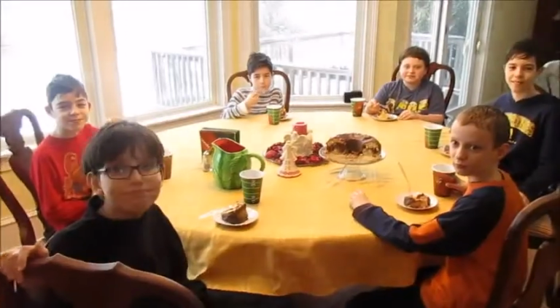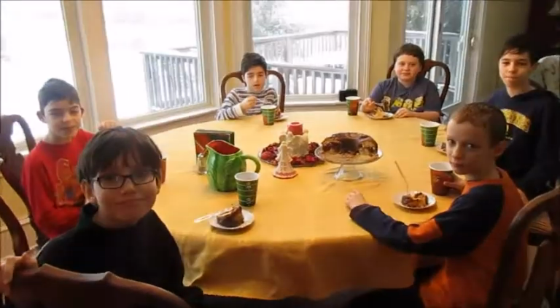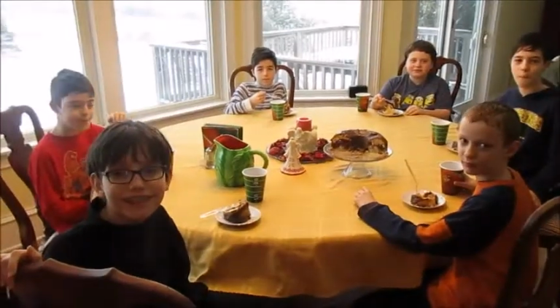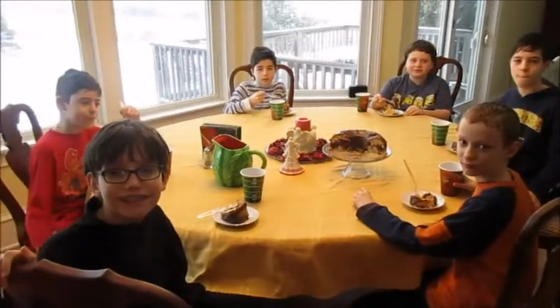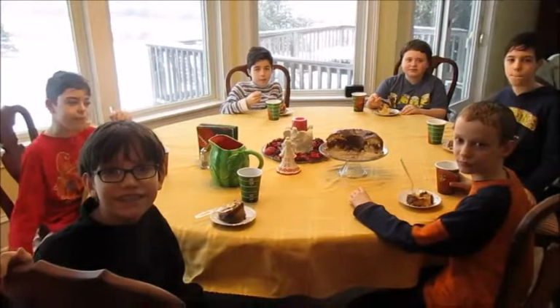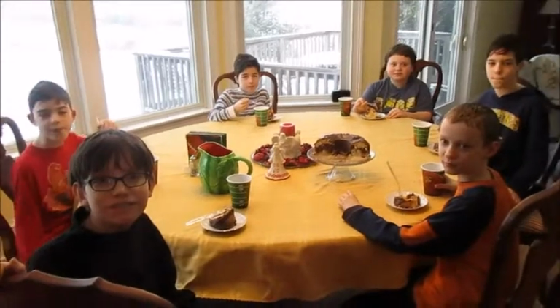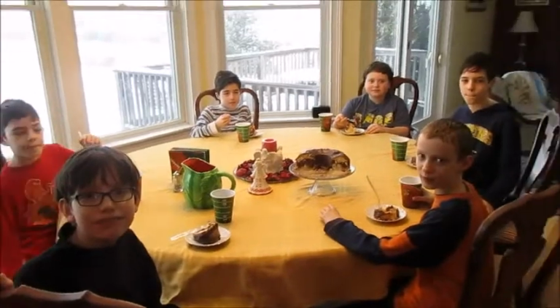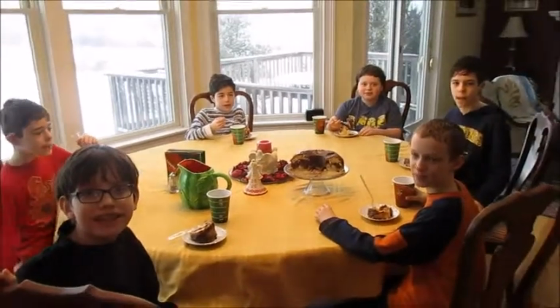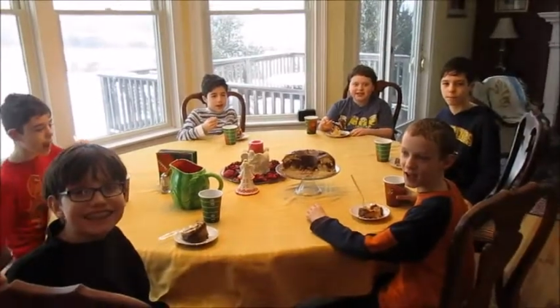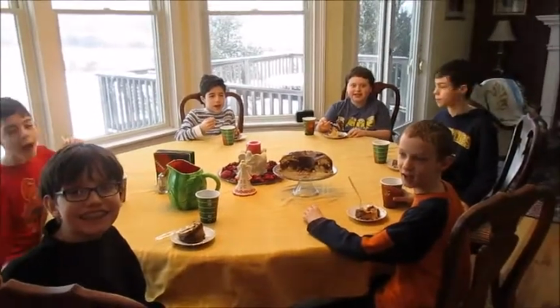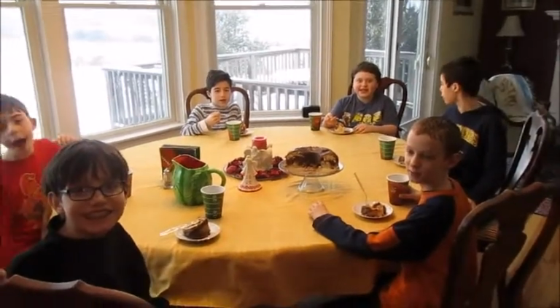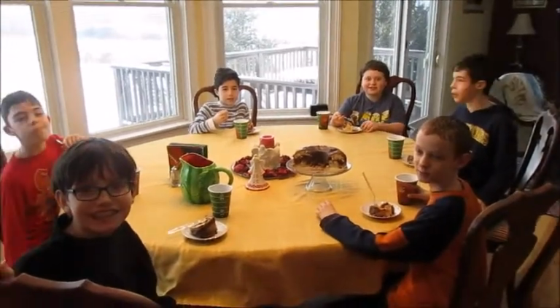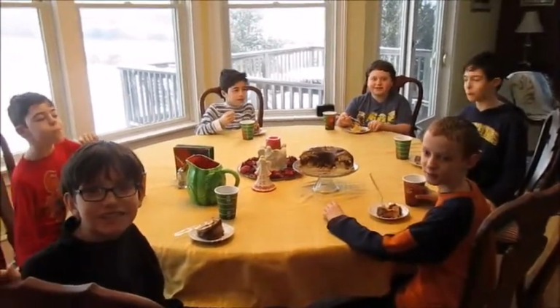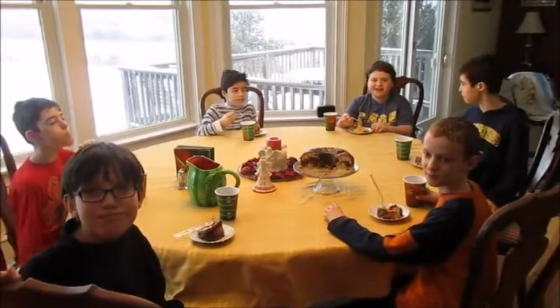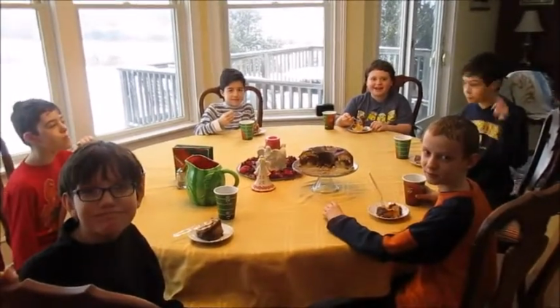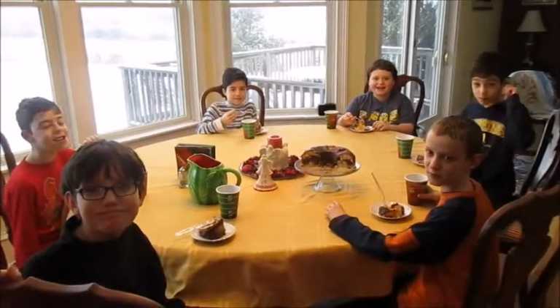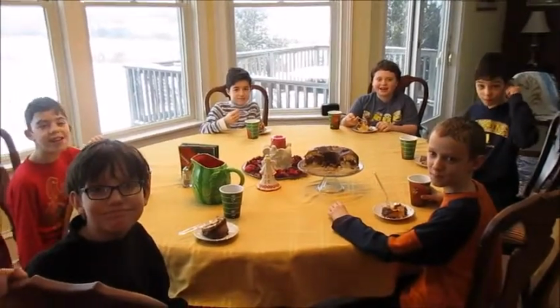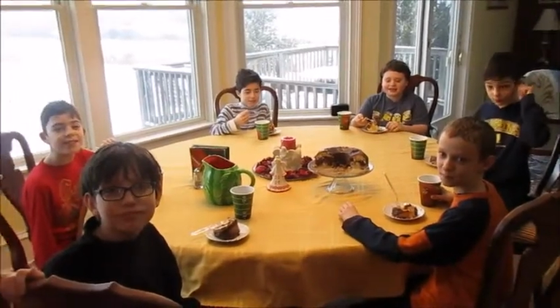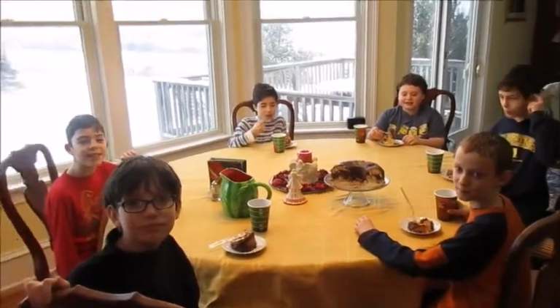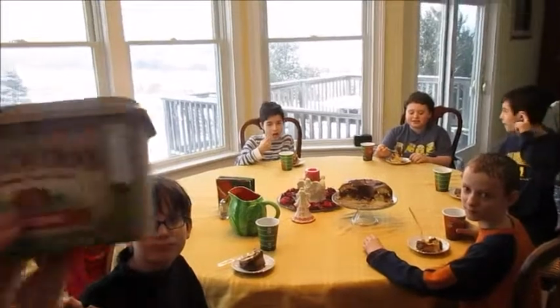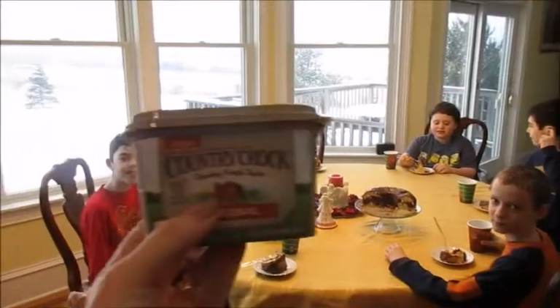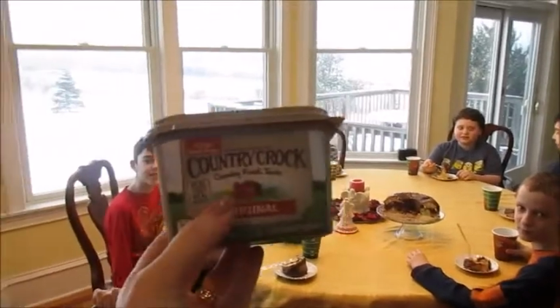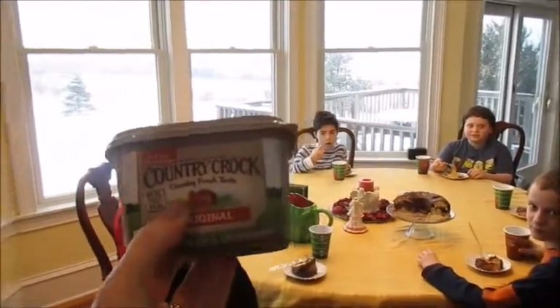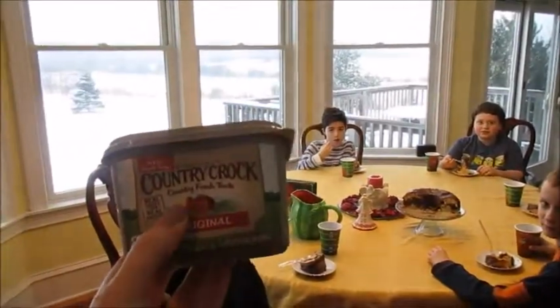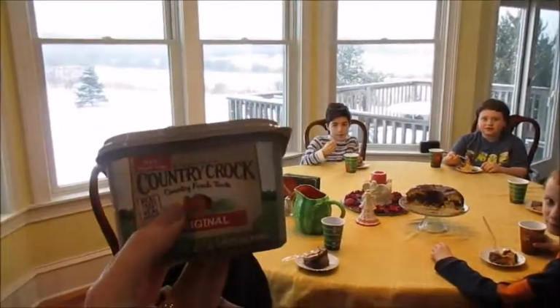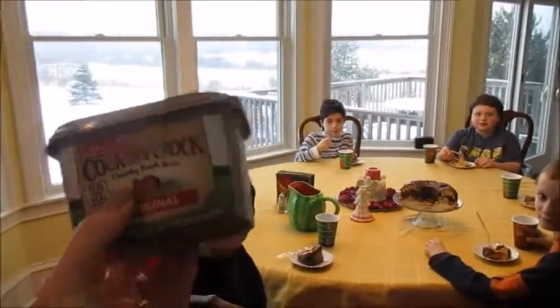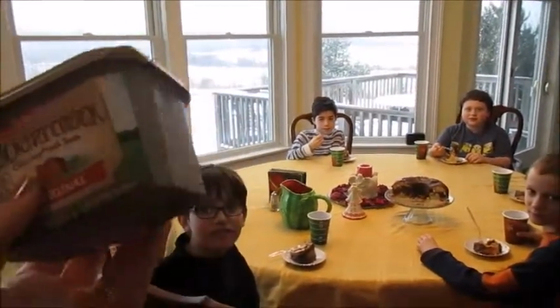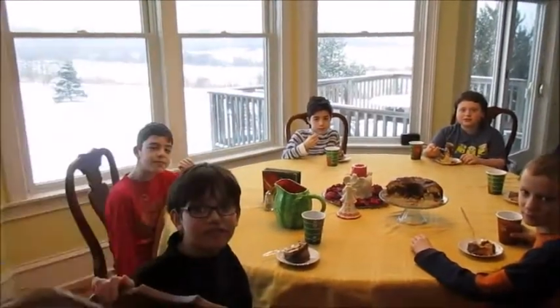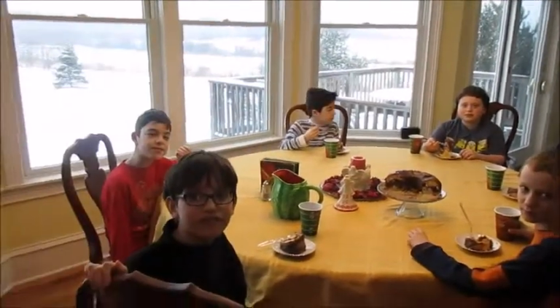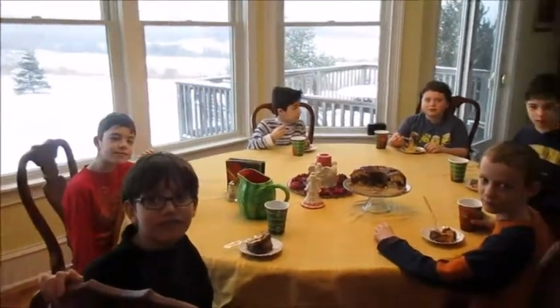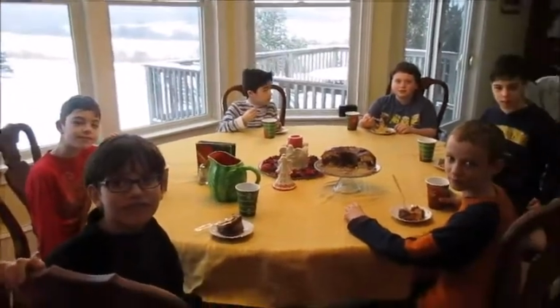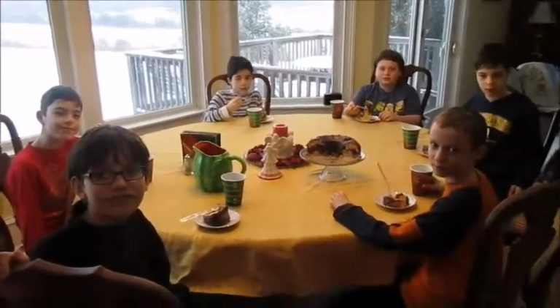Hello, guys. Did you like the cake? Yes, so yummy, so yummy. So thank you, country croque butter and Influenster. Bye-bye.